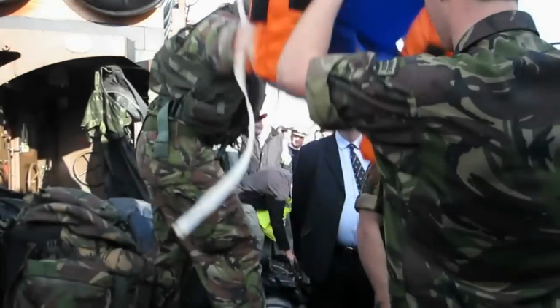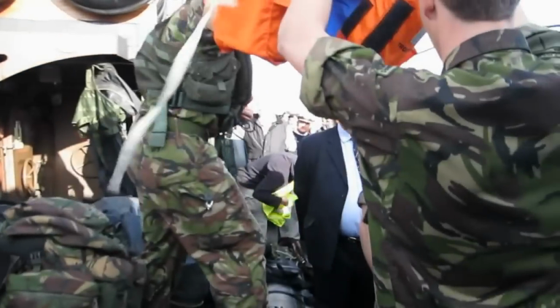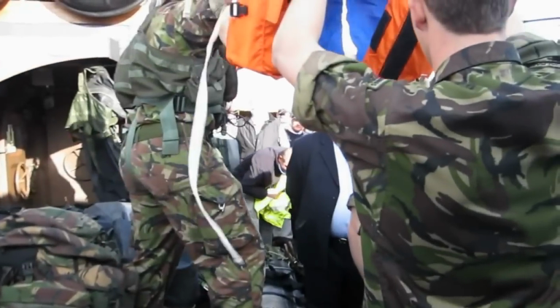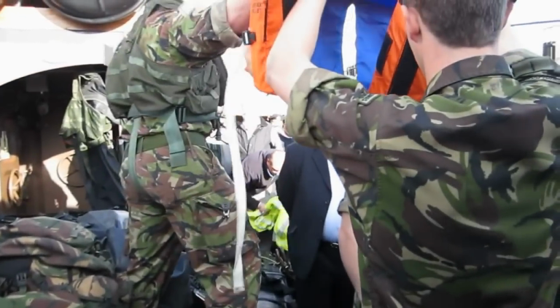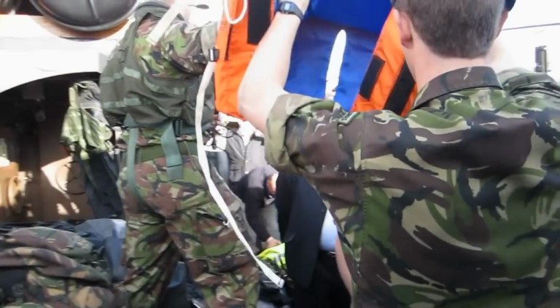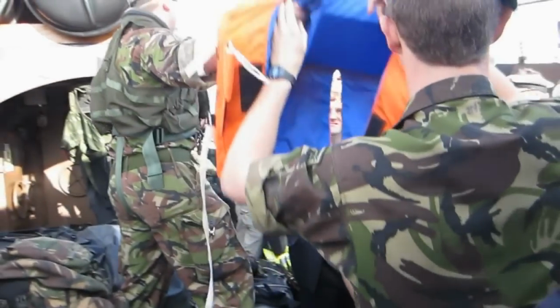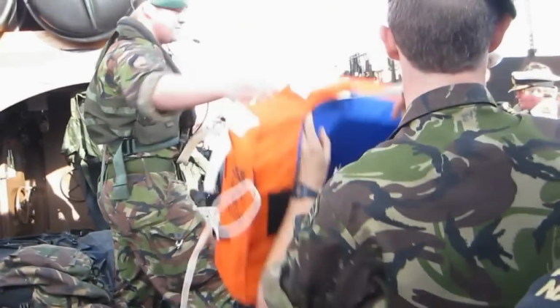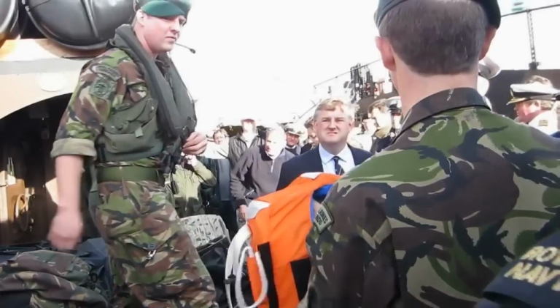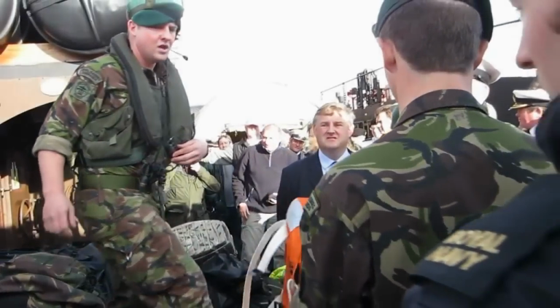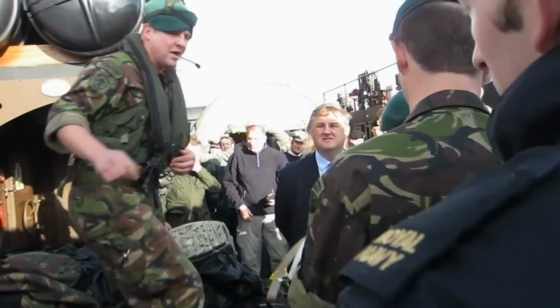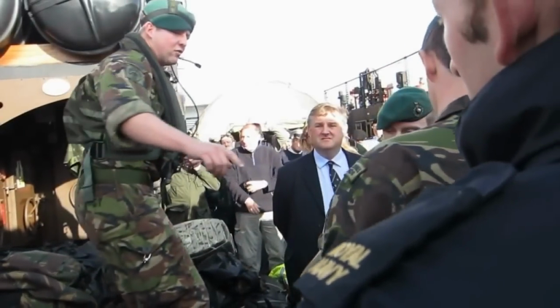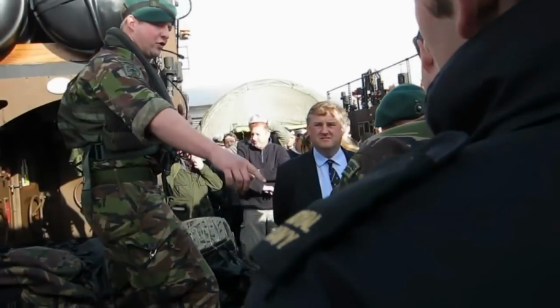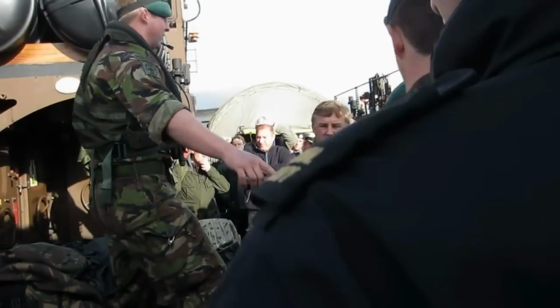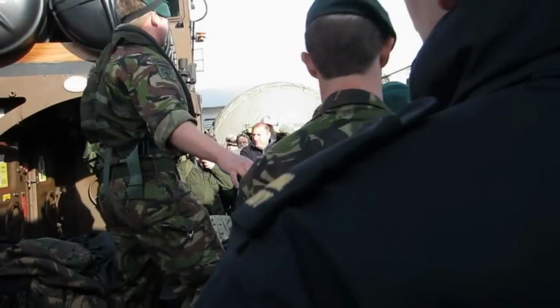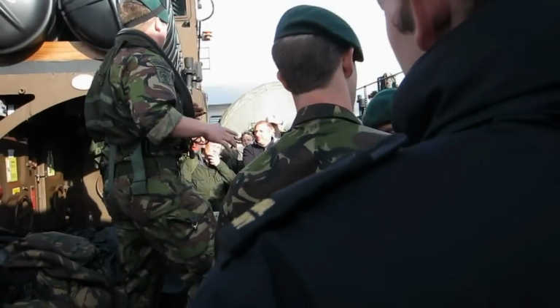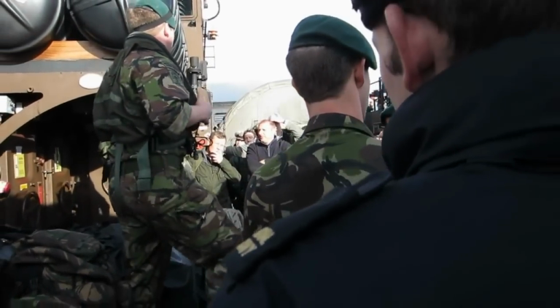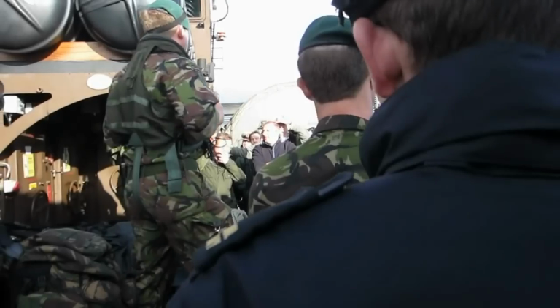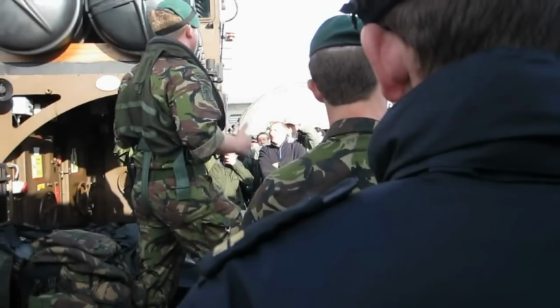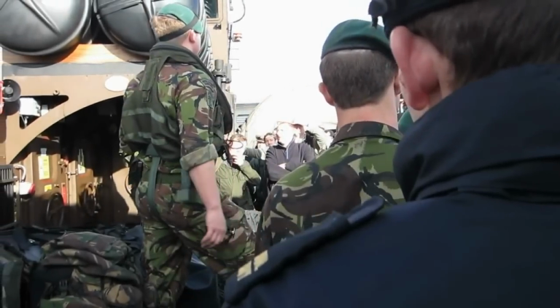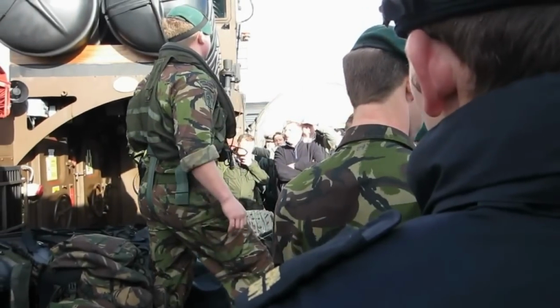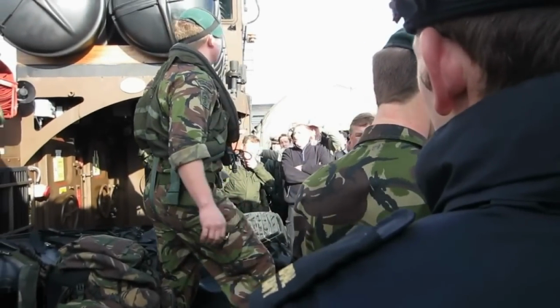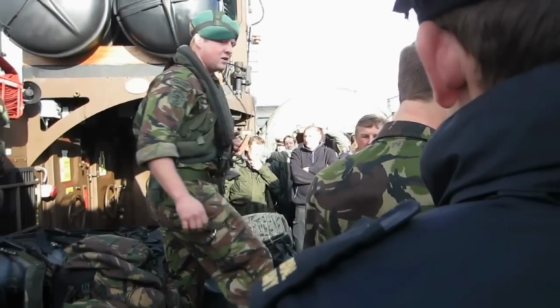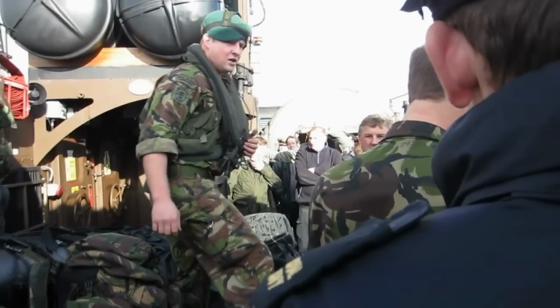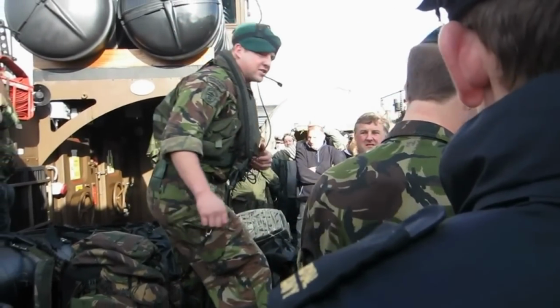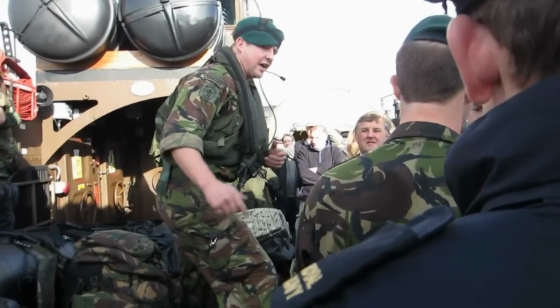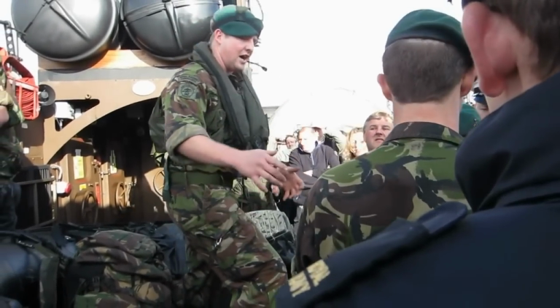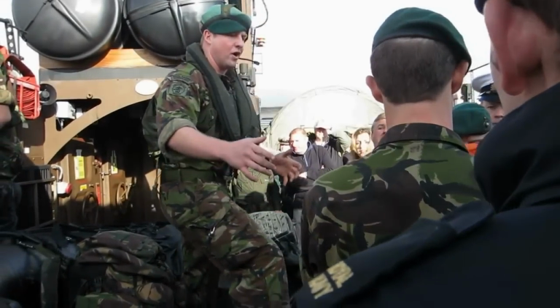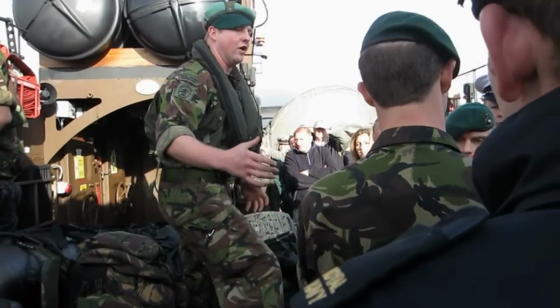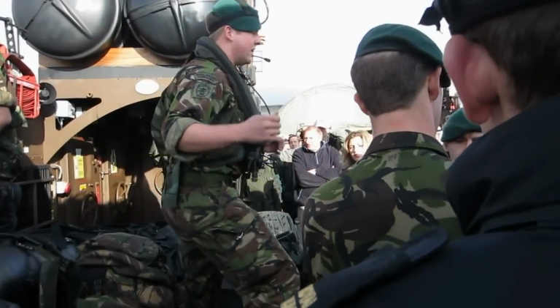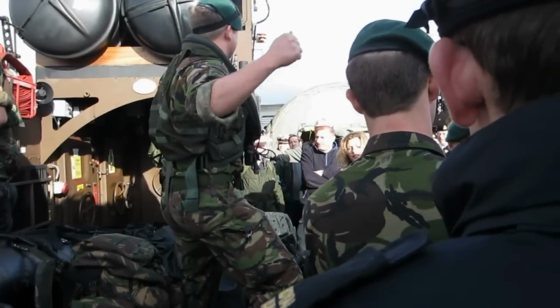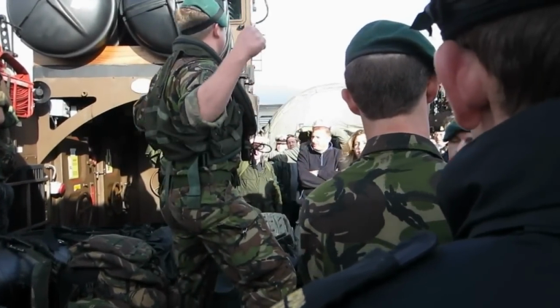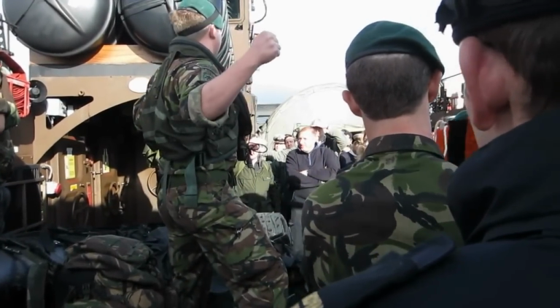Life jacket here — let's put it in. Basically, I'll run through this one first. It's for all service personnel. Basically, how you put it on — it's just like a jacket.